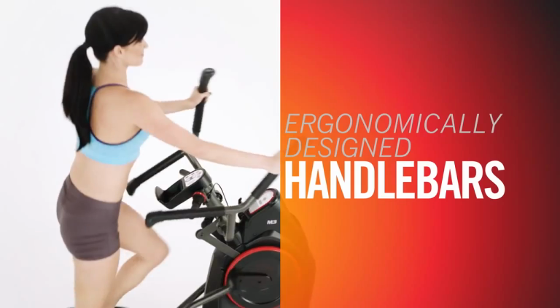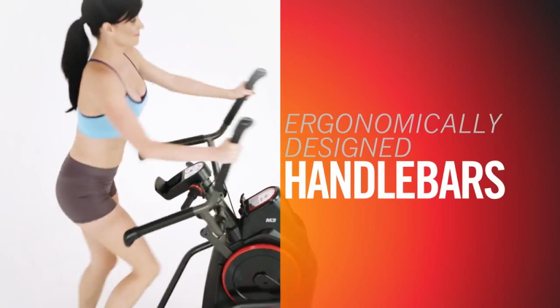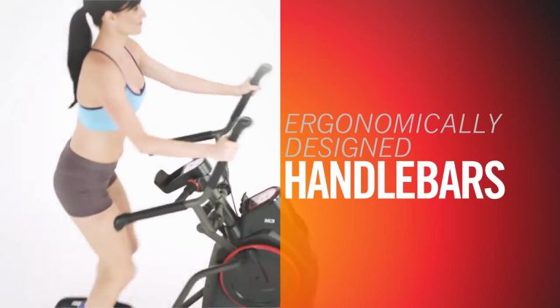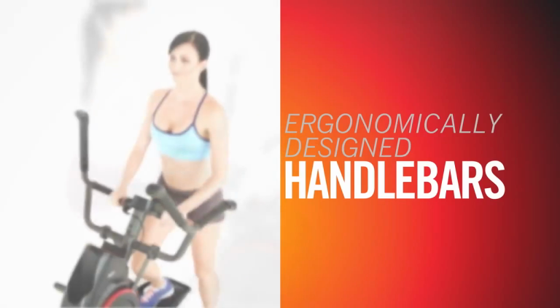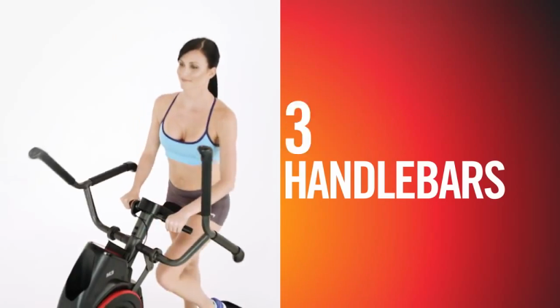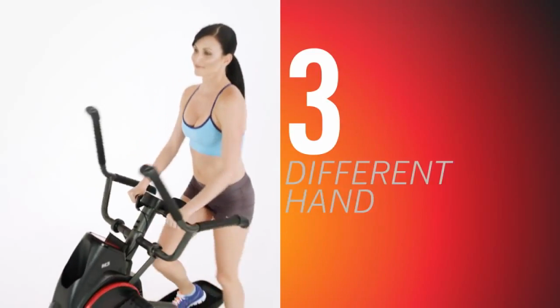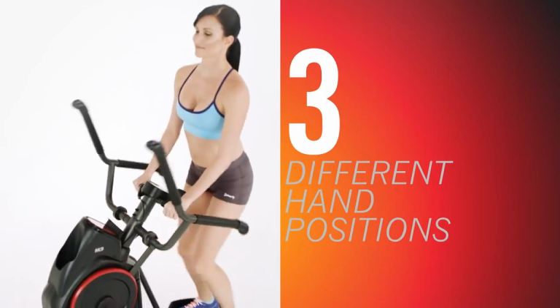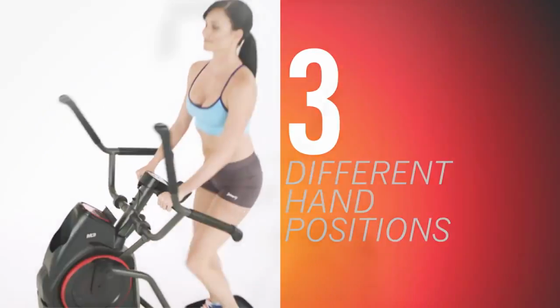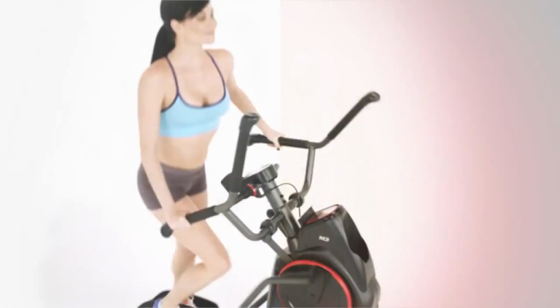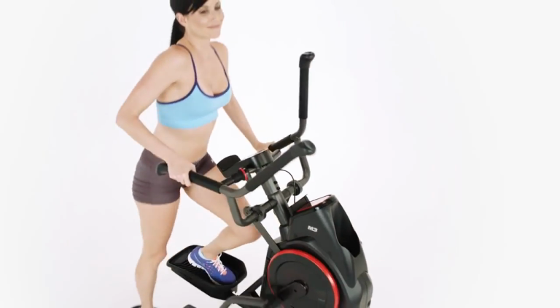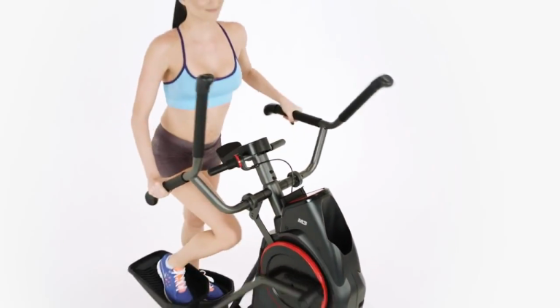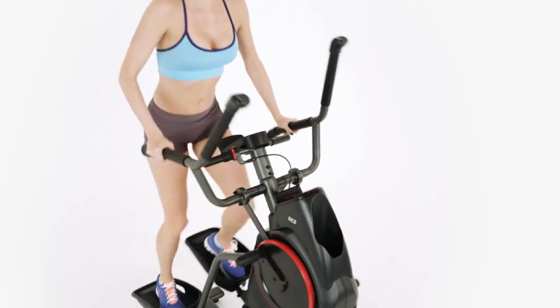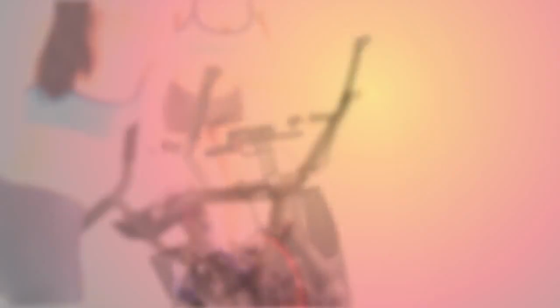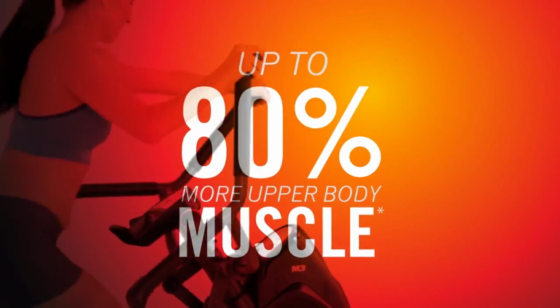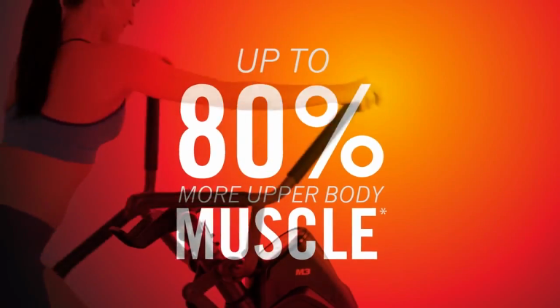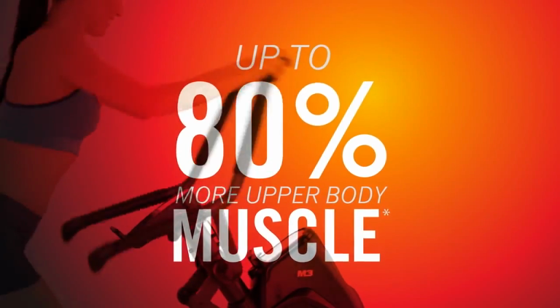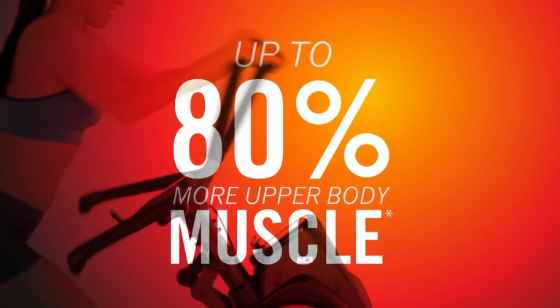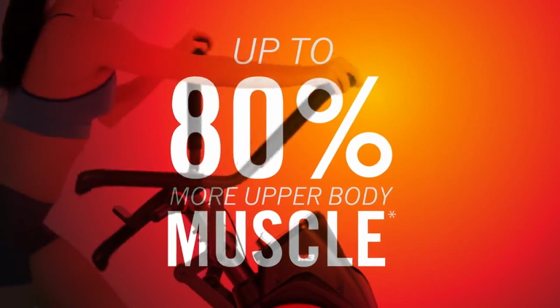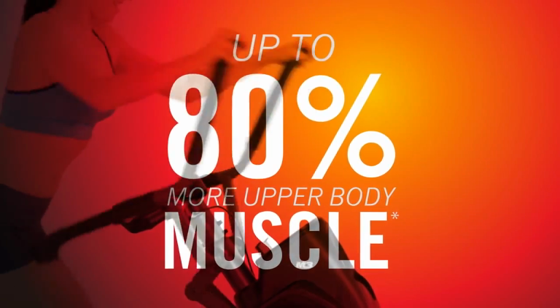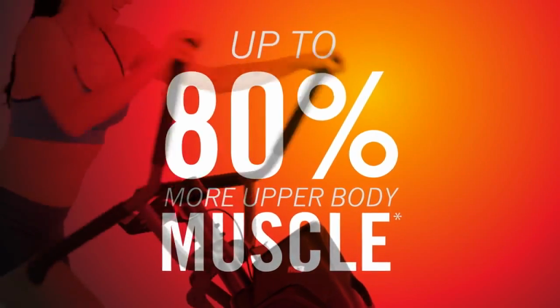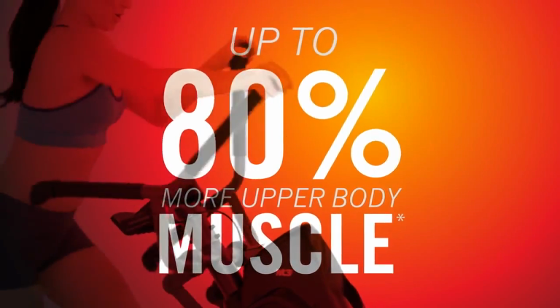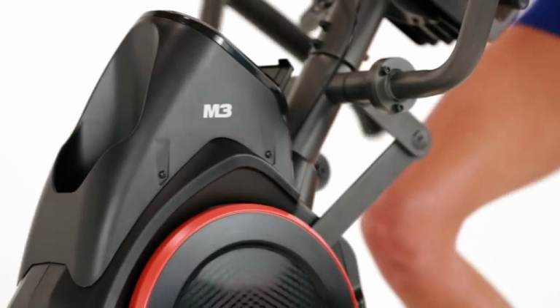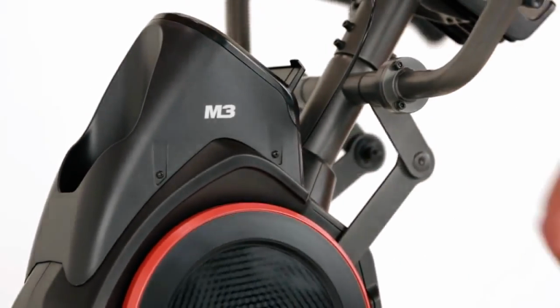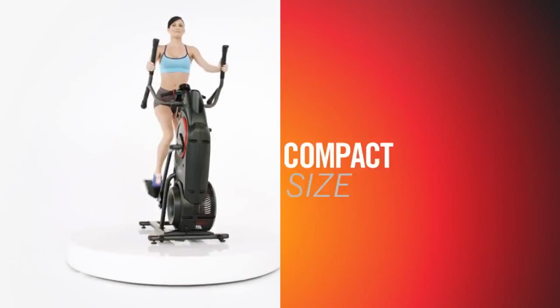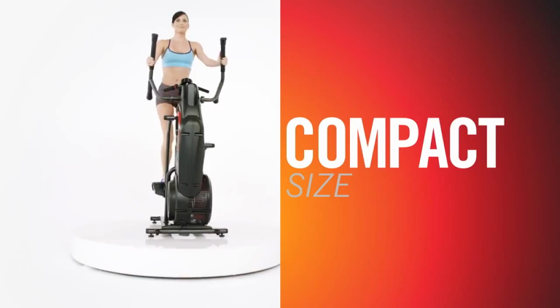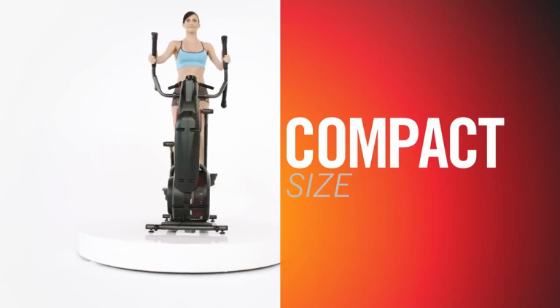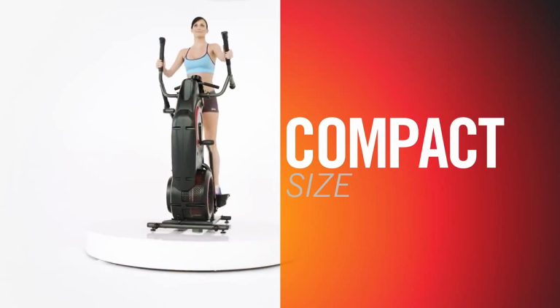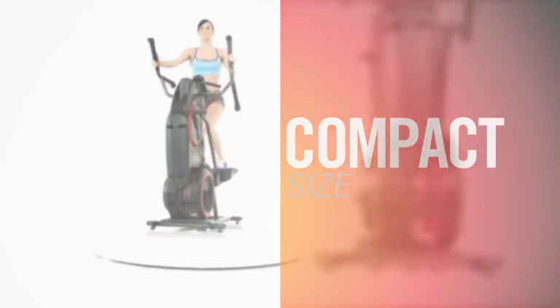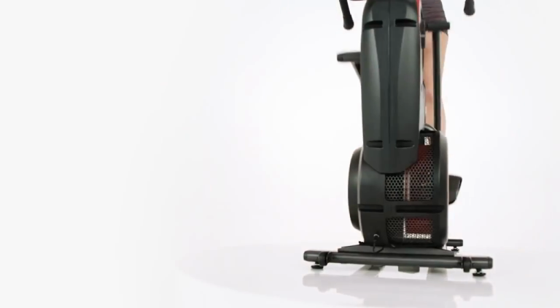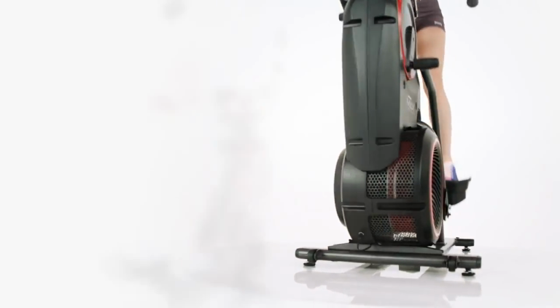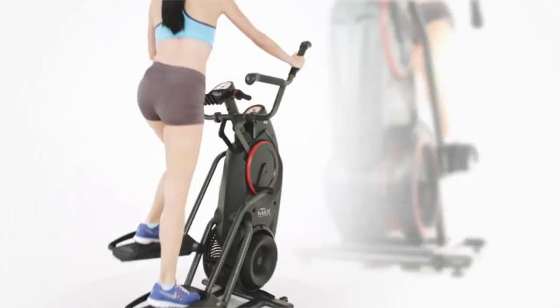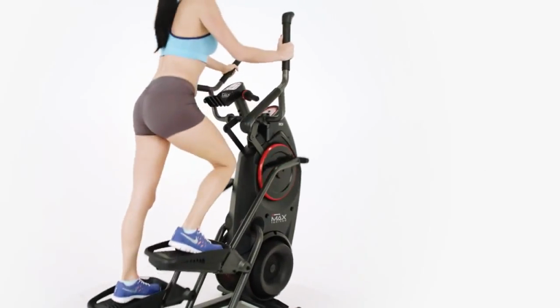Ergonomically designed handlebars allow for 3 different hand positions to maximize your workout by activating up to 80% more upper body muscle than ellipticals. And its compact size means it can fit in almost any space in your home.